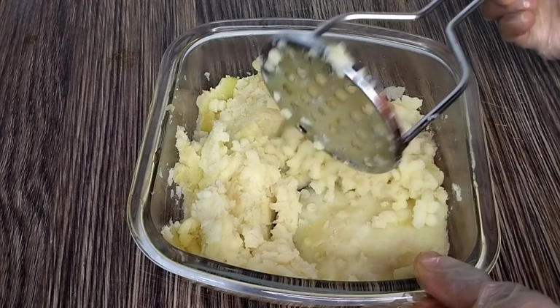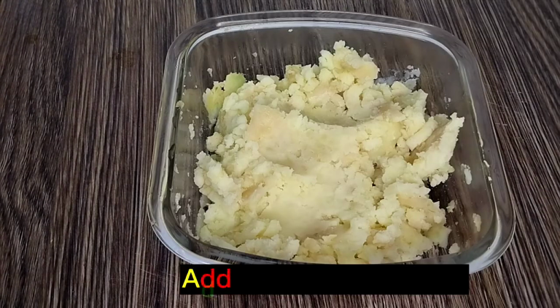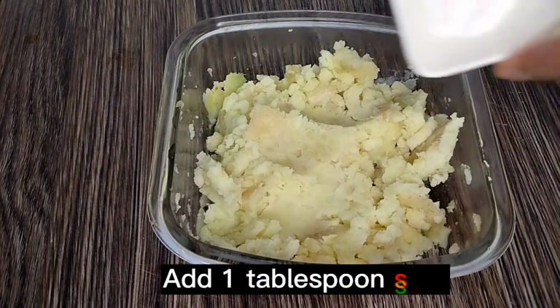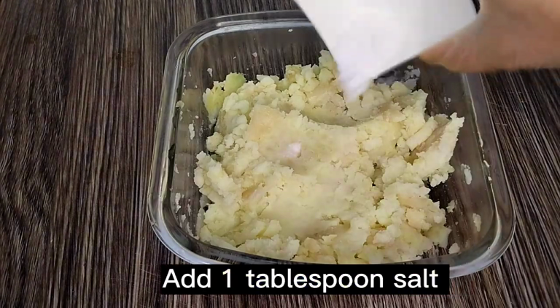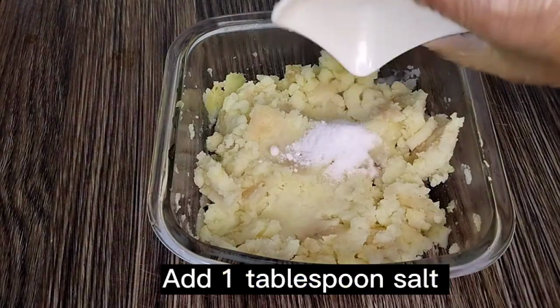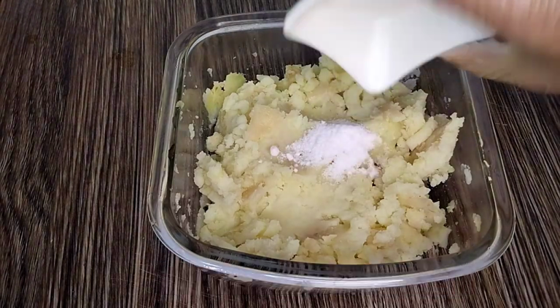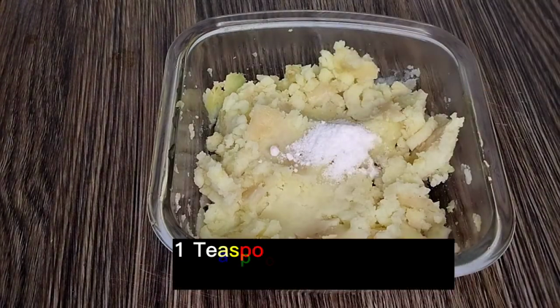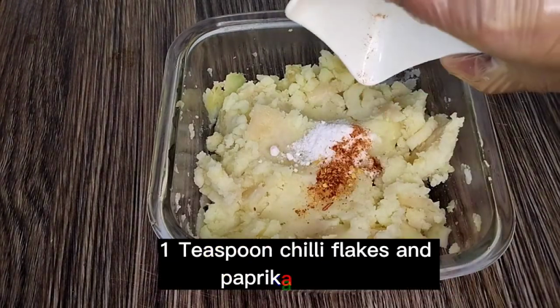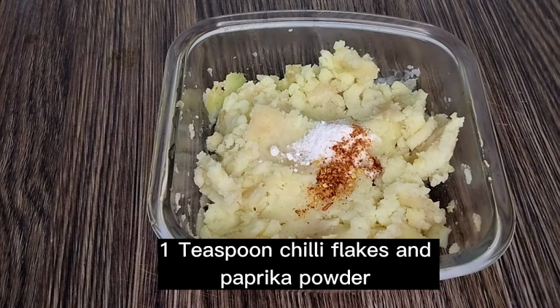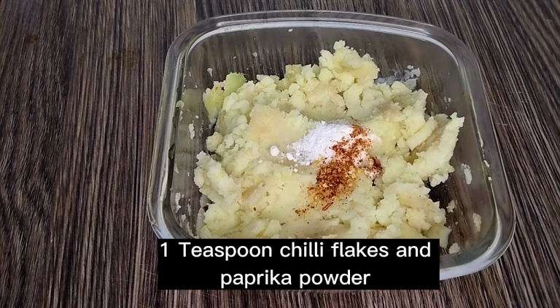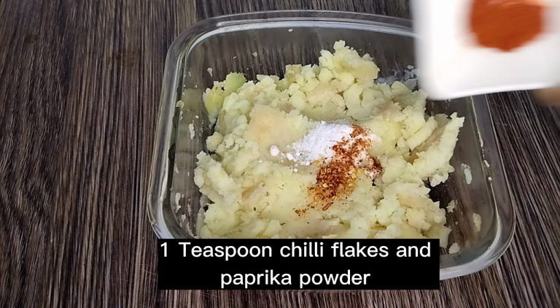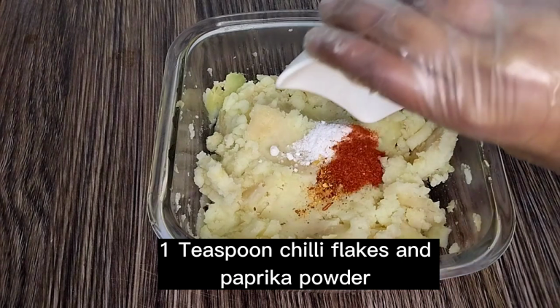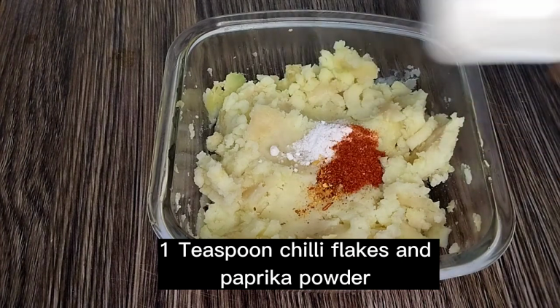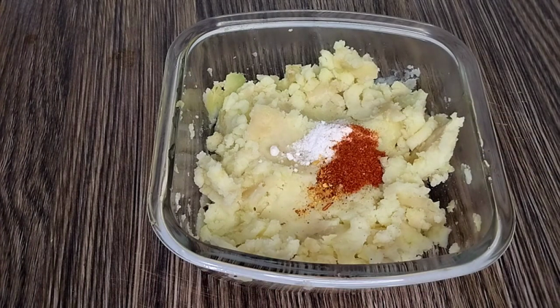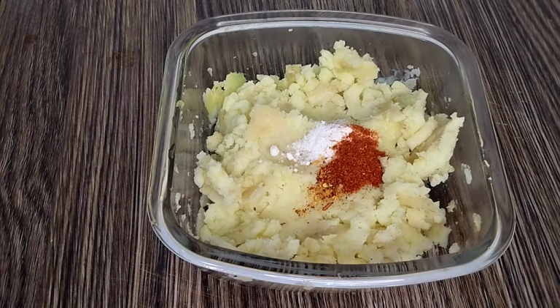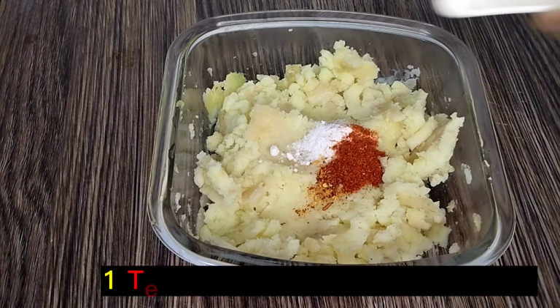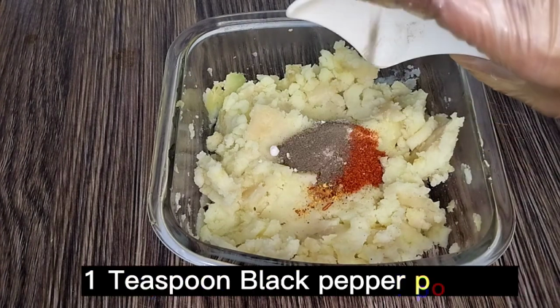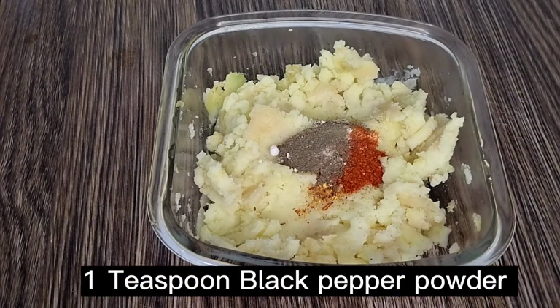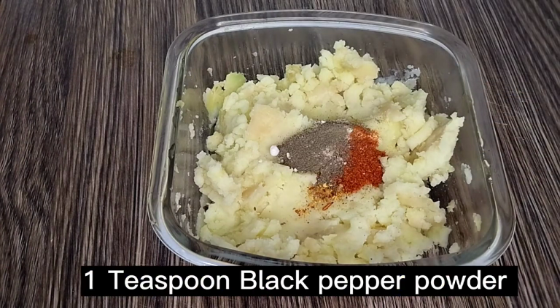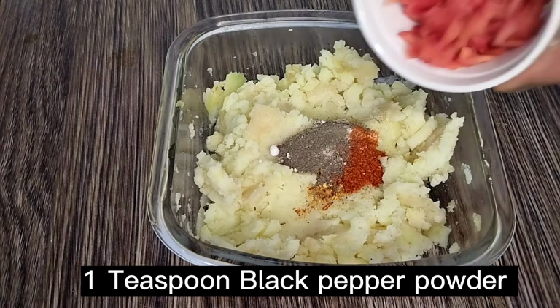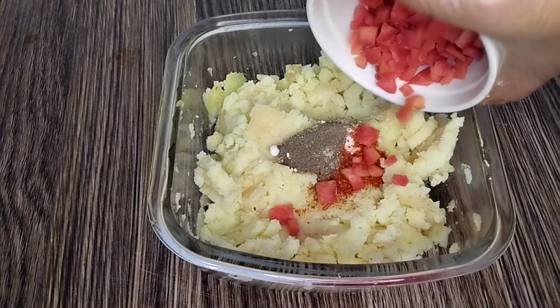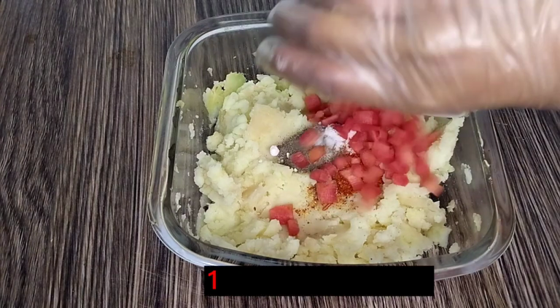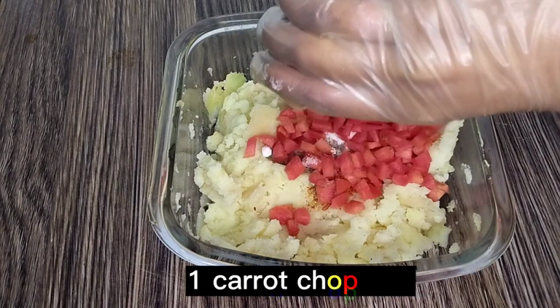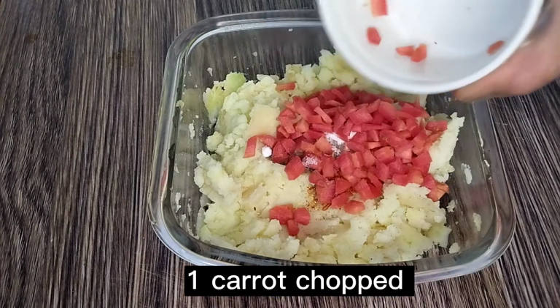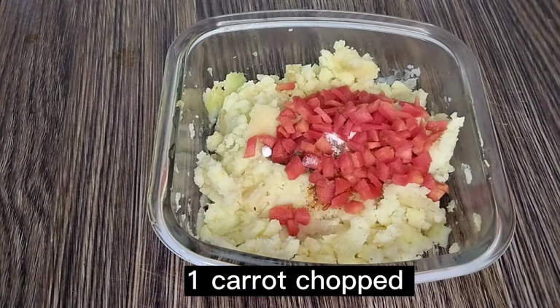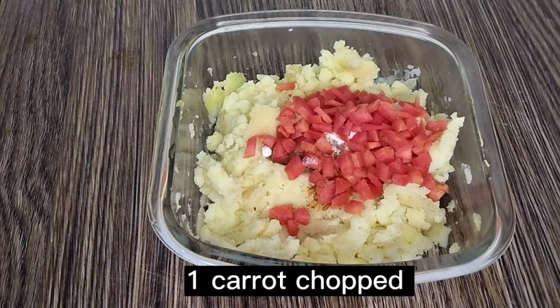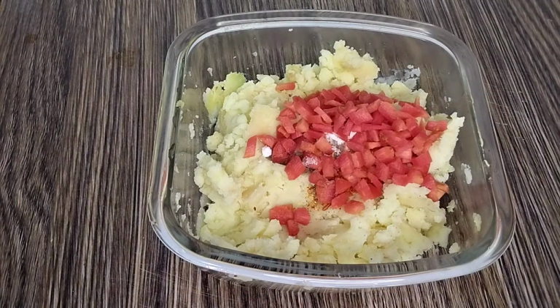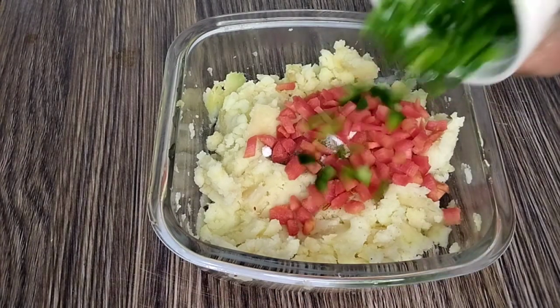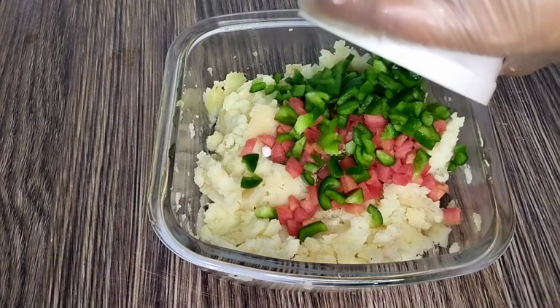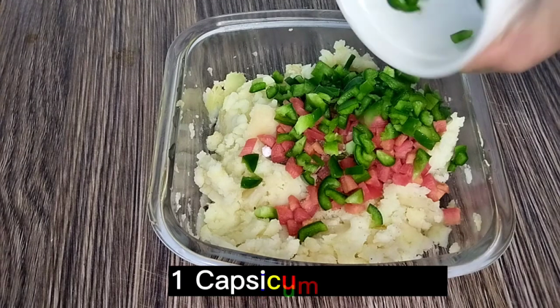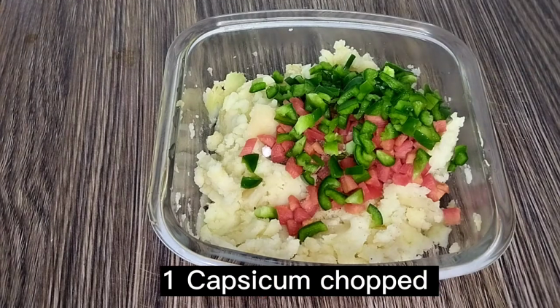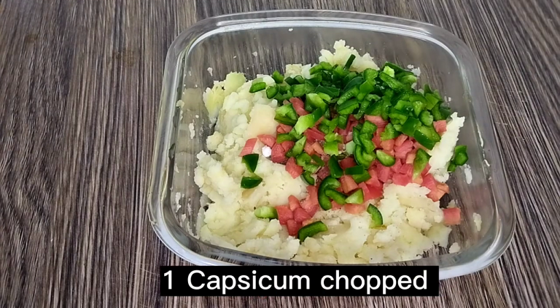Add one tablespoon salt, one teaspoon chili flakes, and paprika powder, one teaspoon black pepper powder, one carrot chopped, and one capsicum chopped.